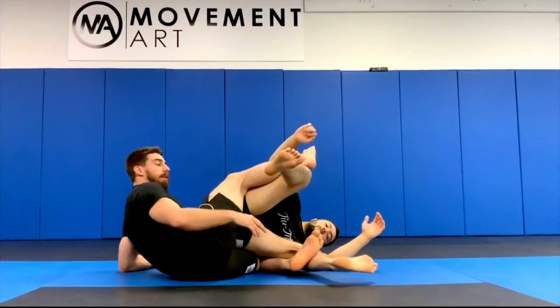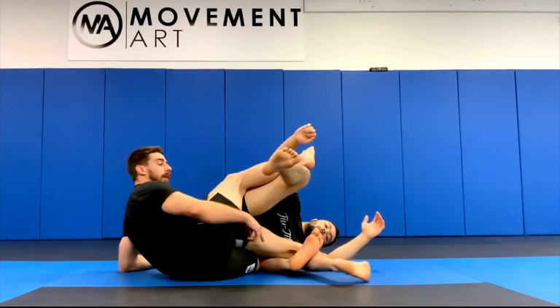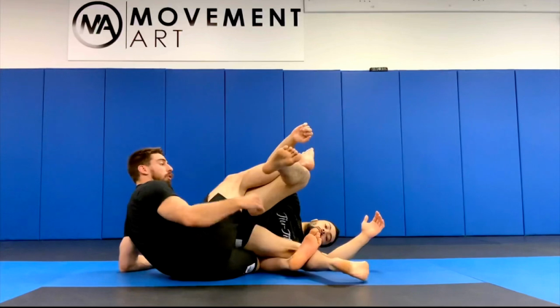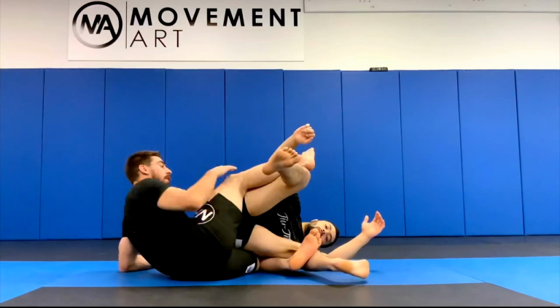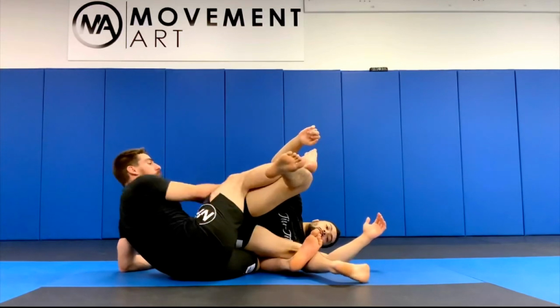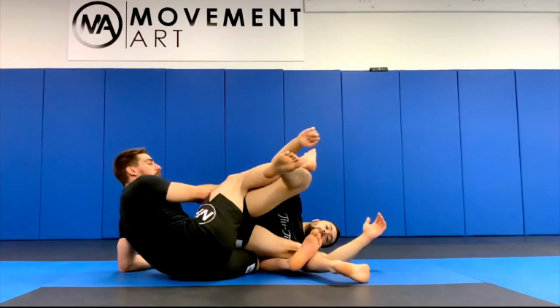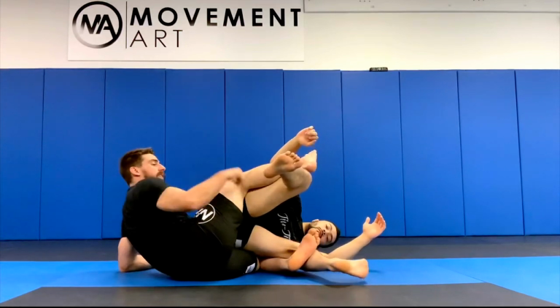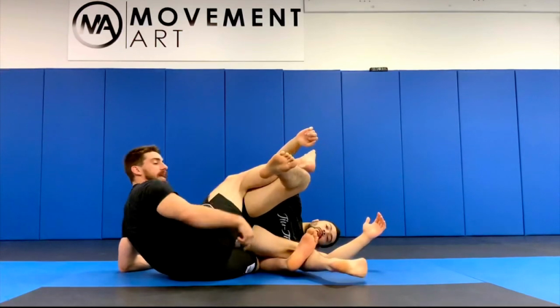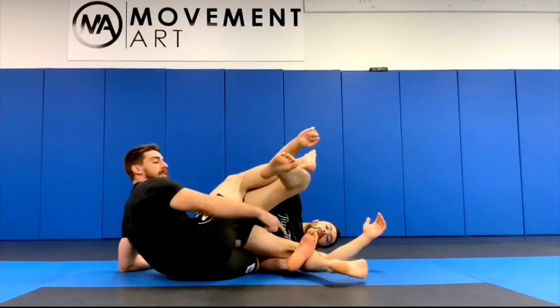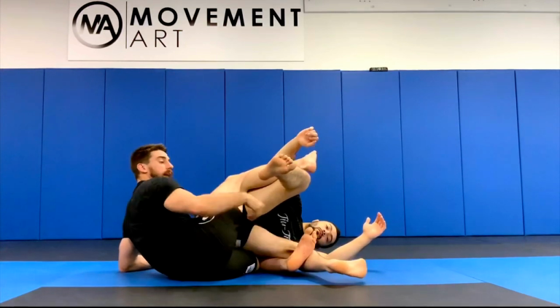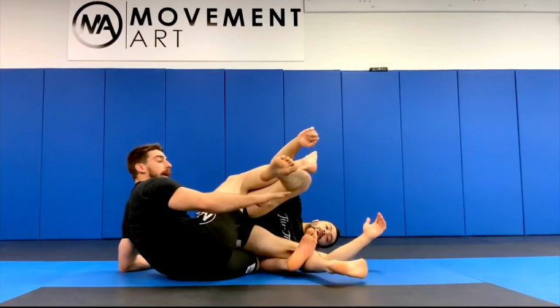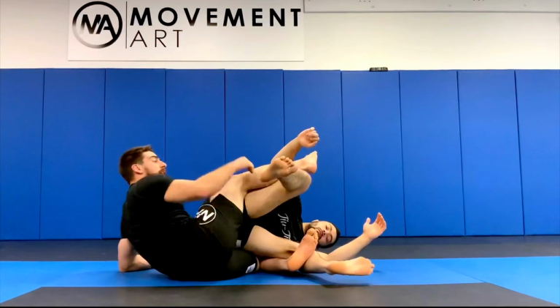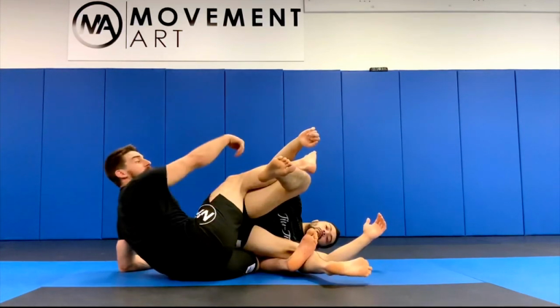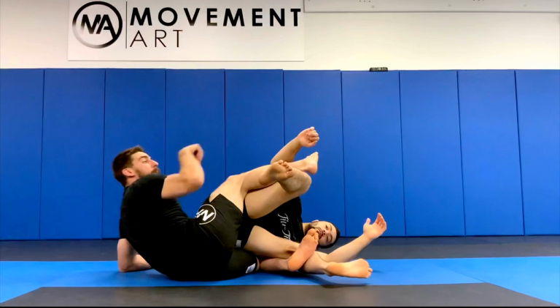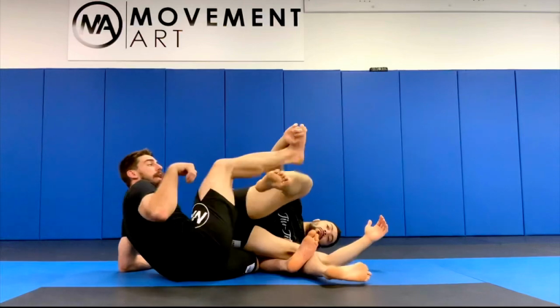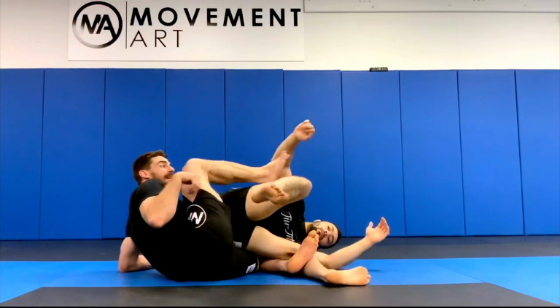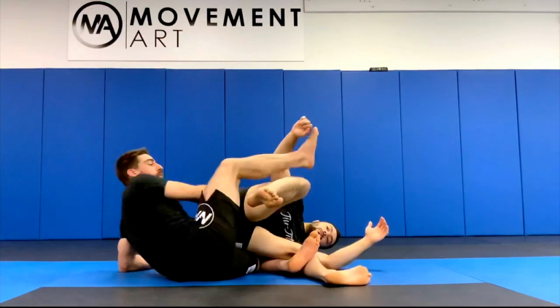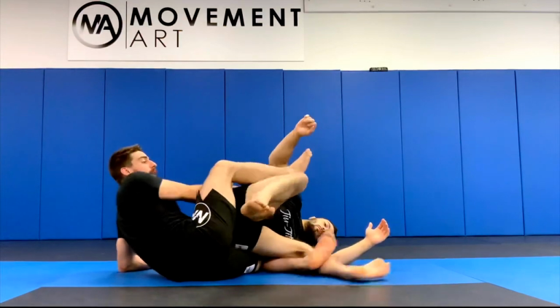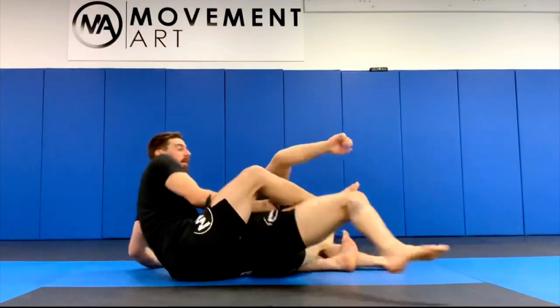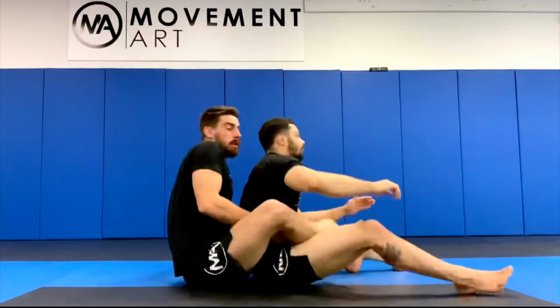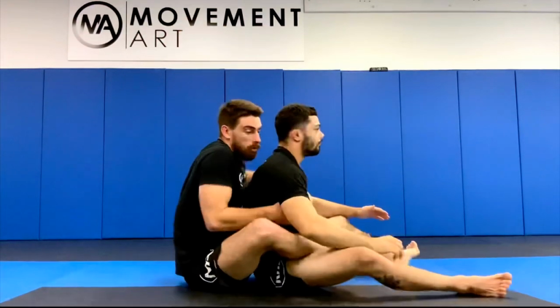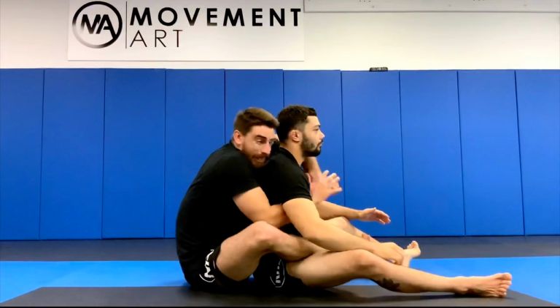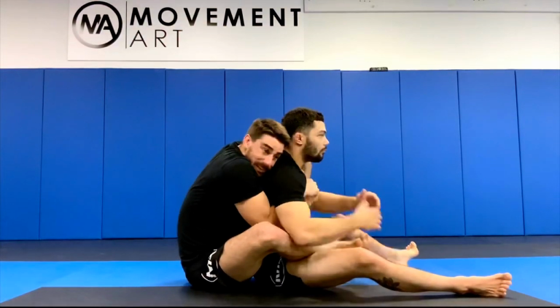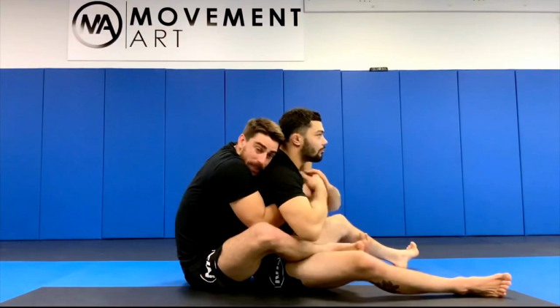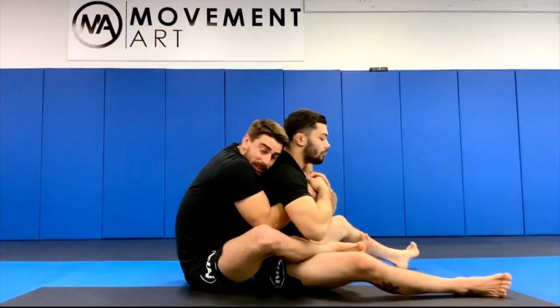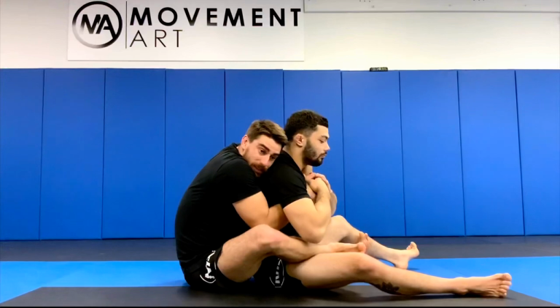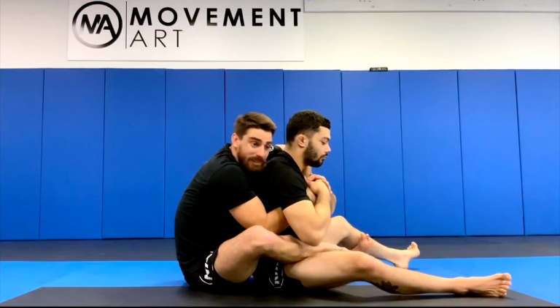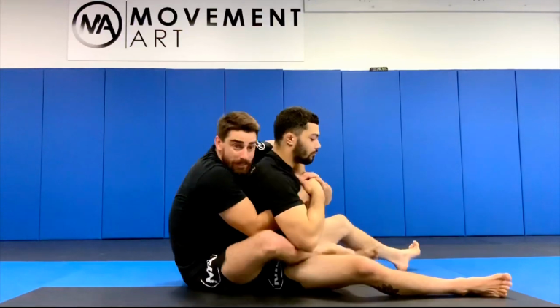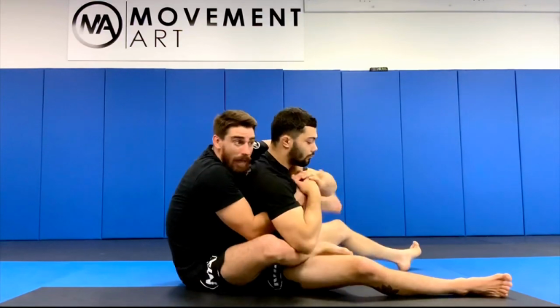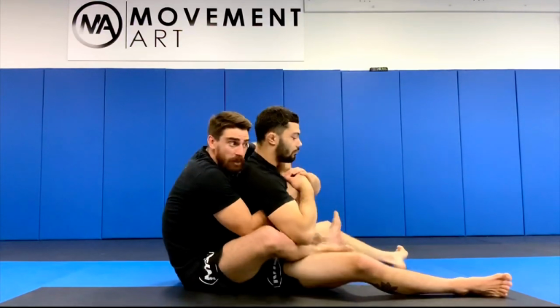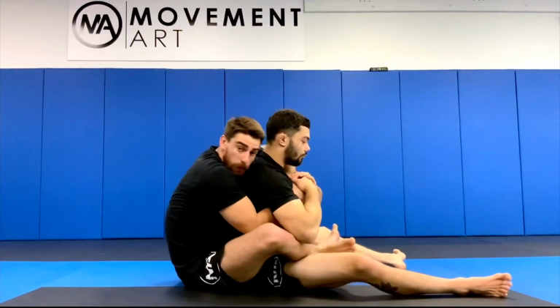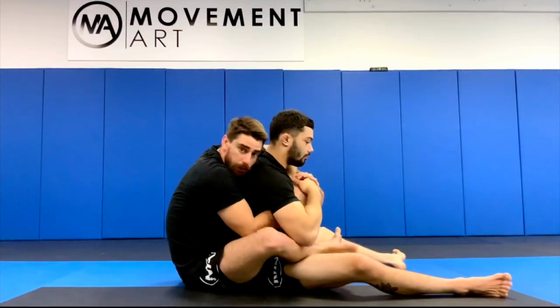My leg is the fulcrum. What I'm doing is extending this leg away at the same time I pull and bite down with my leg. This is gonna allow me to get the seatbelt as he lands in my lap so I can place the other hook.